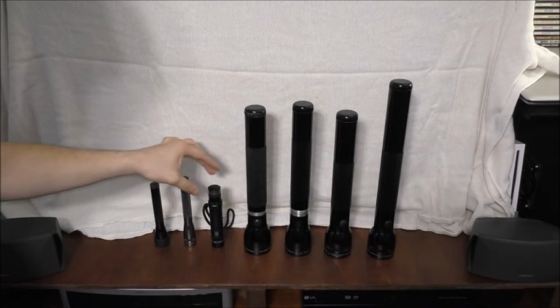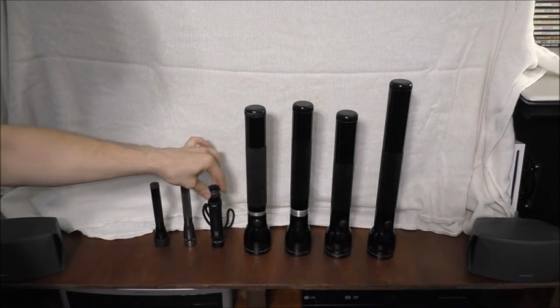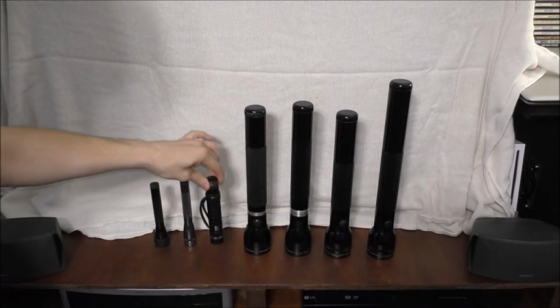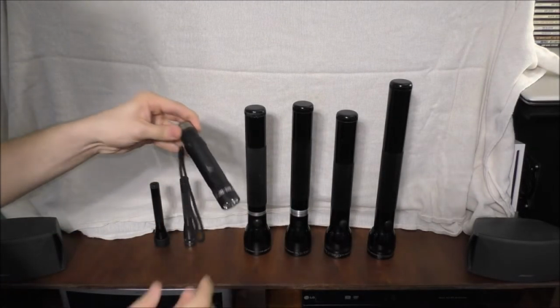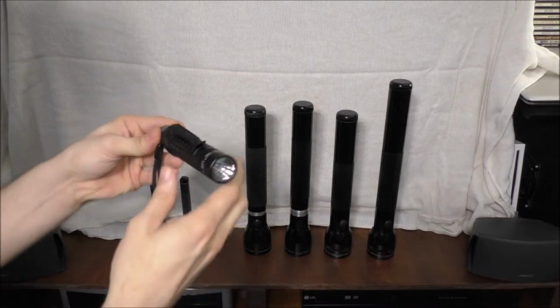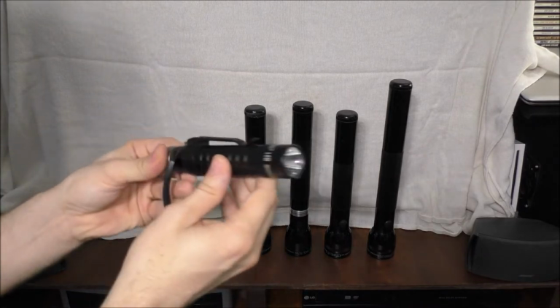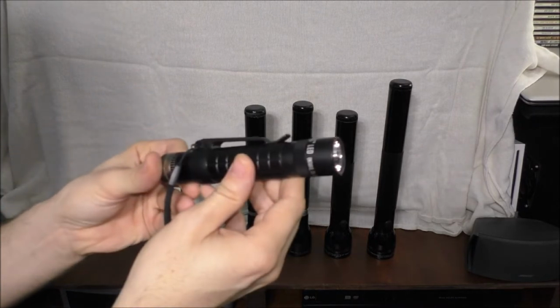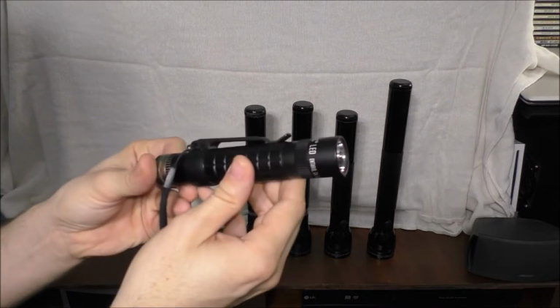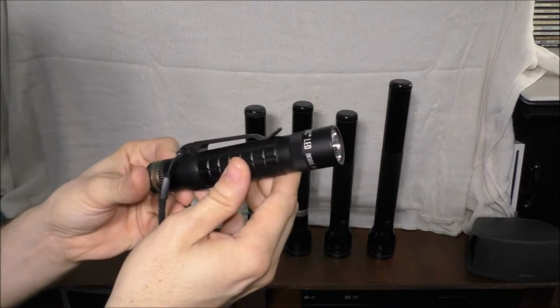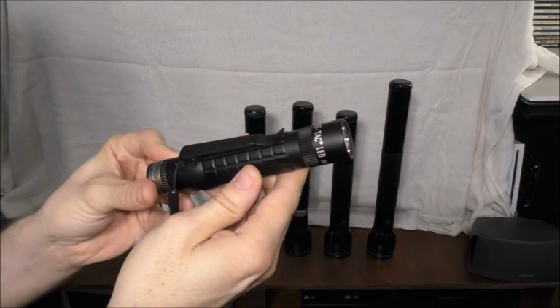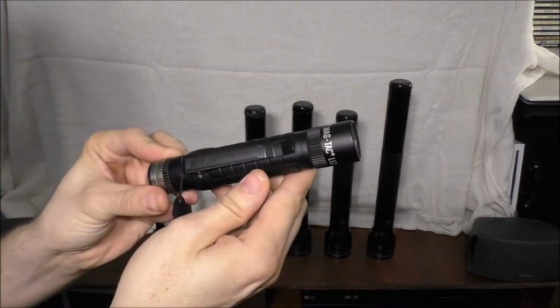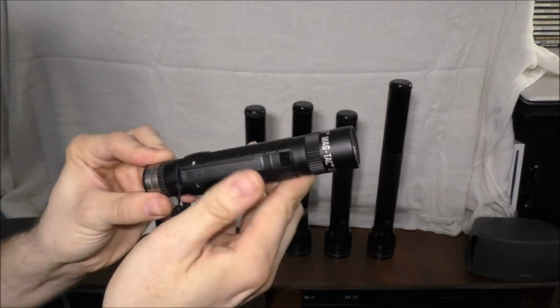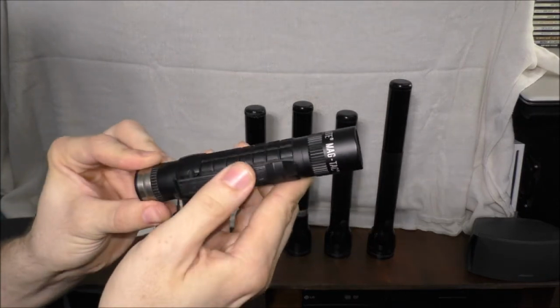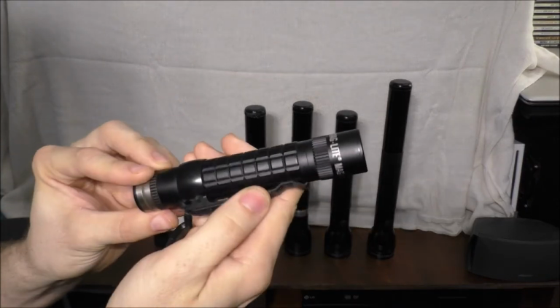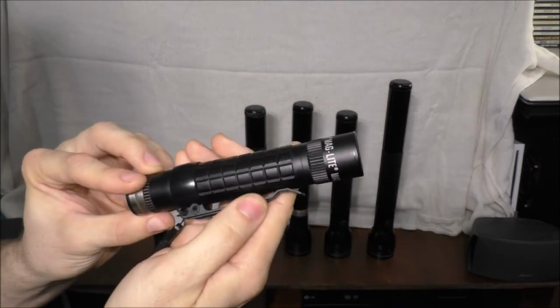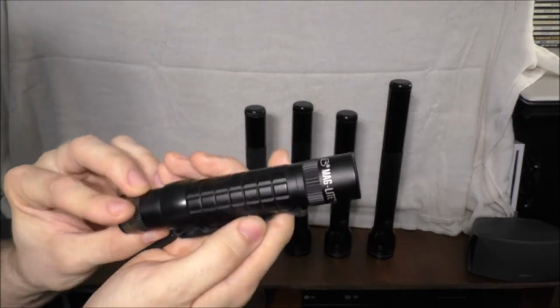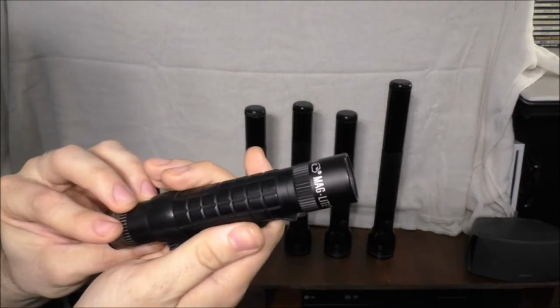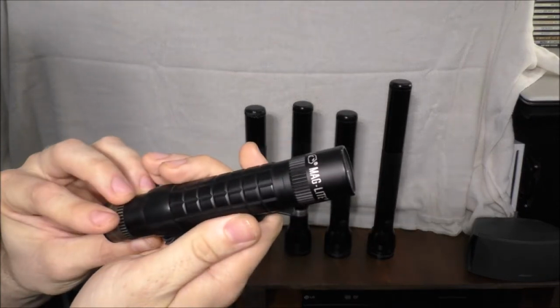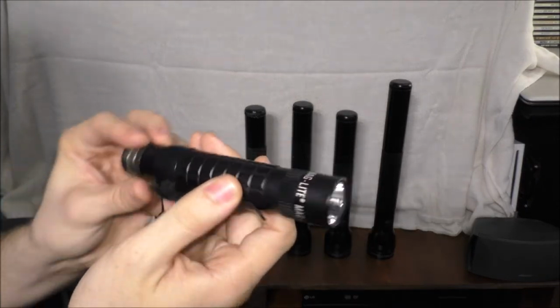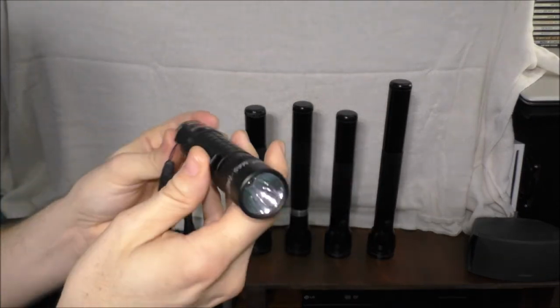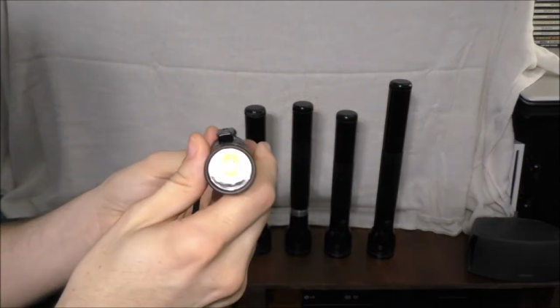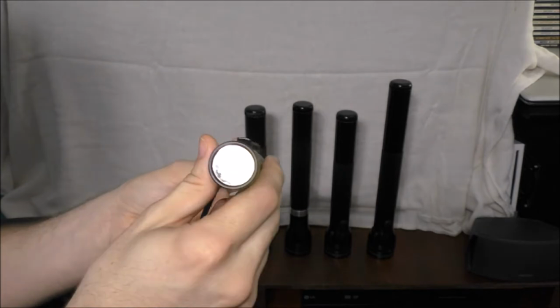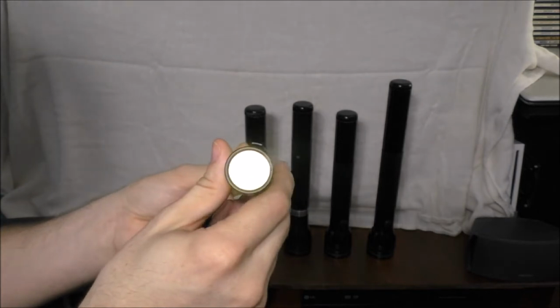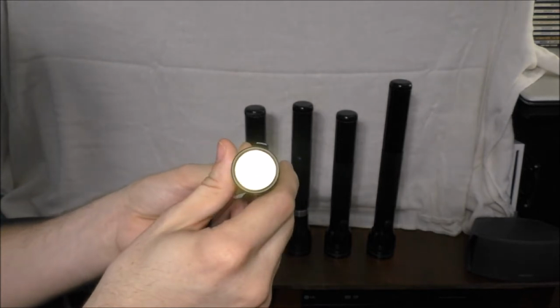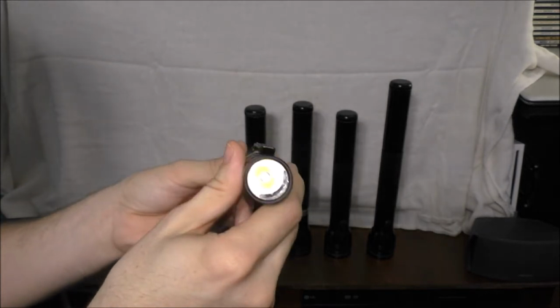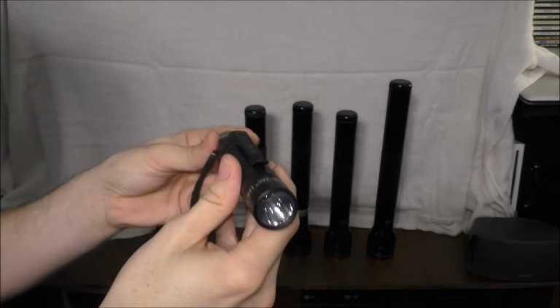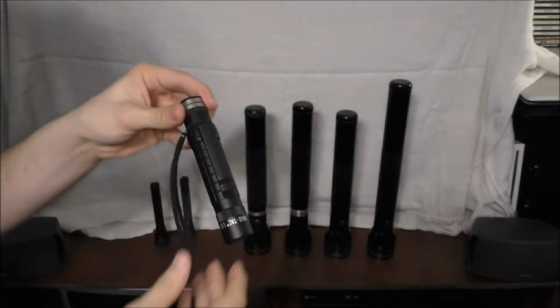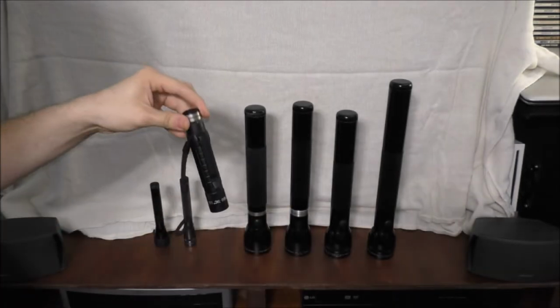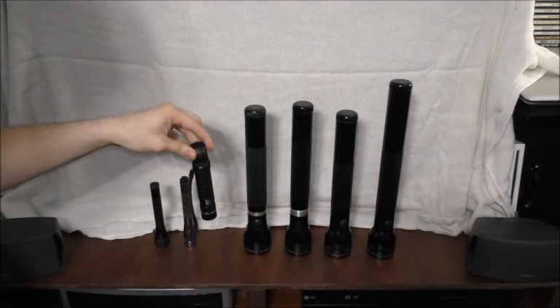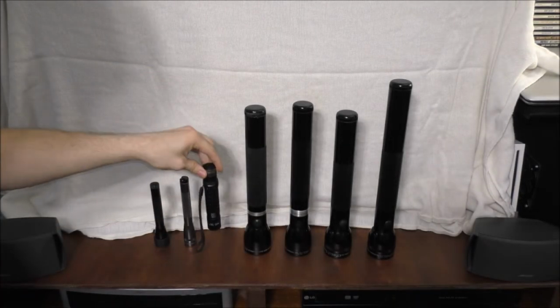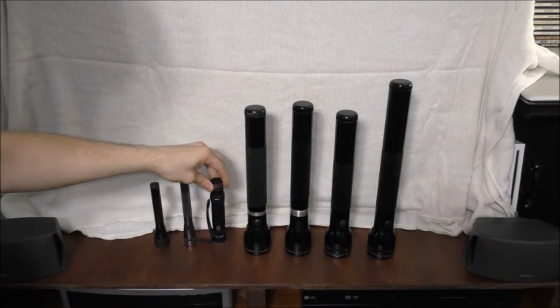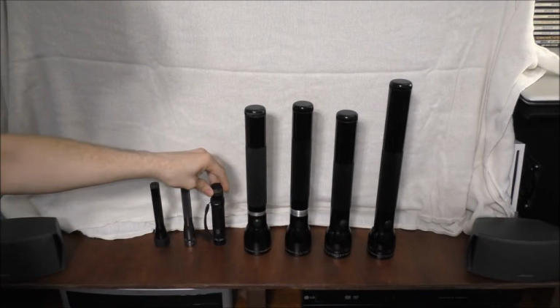This is a rechargeable LED flashlight, and this is a wonderful flashlight to have. I think it's a pretty good one.